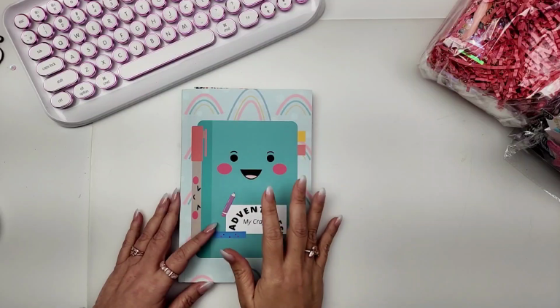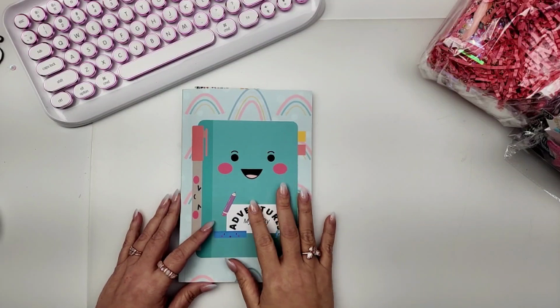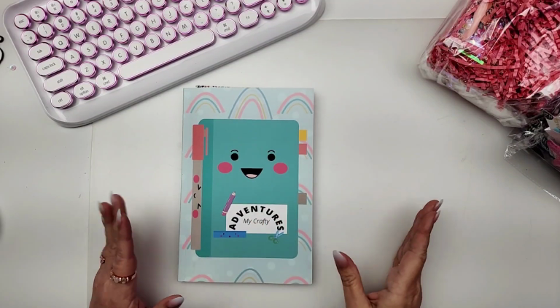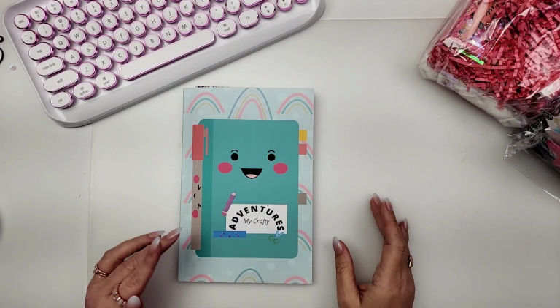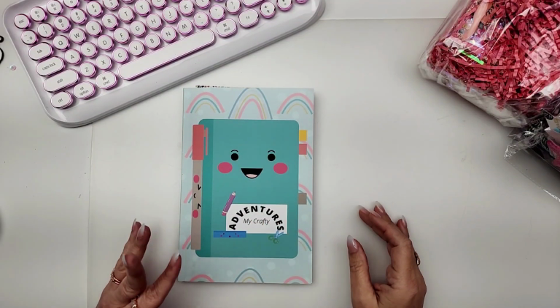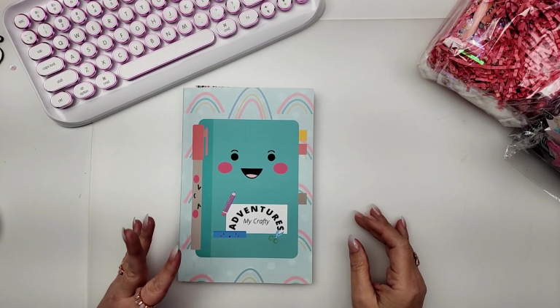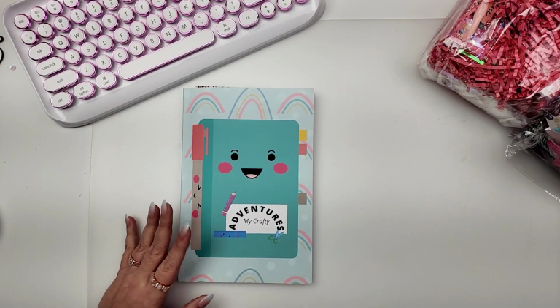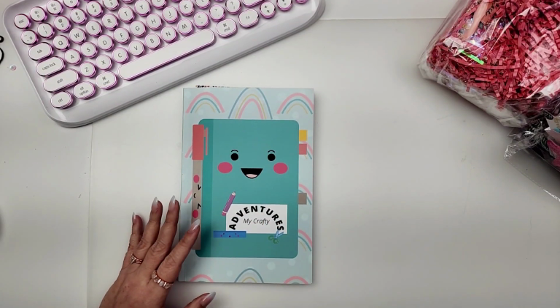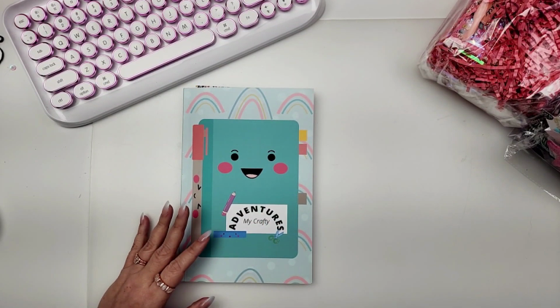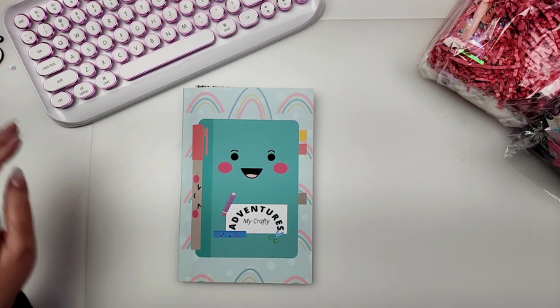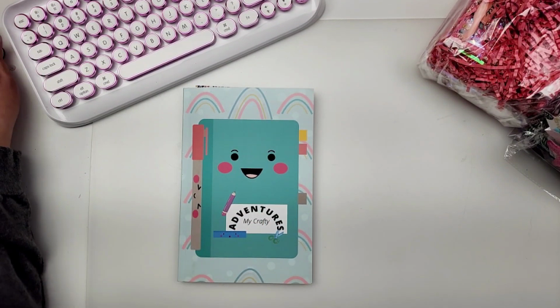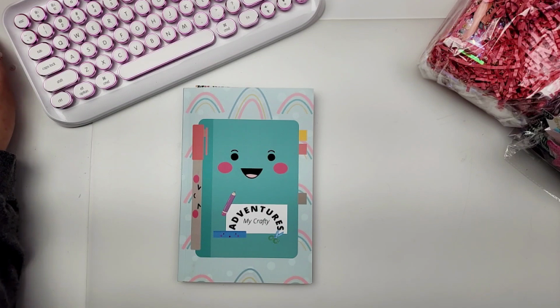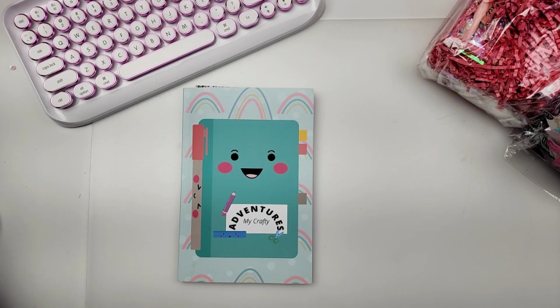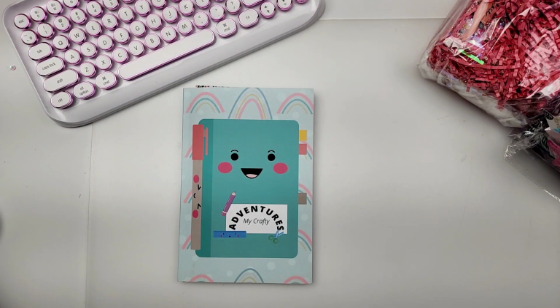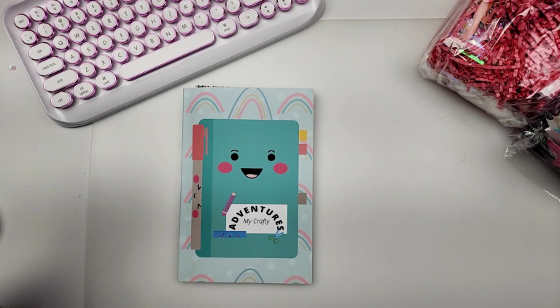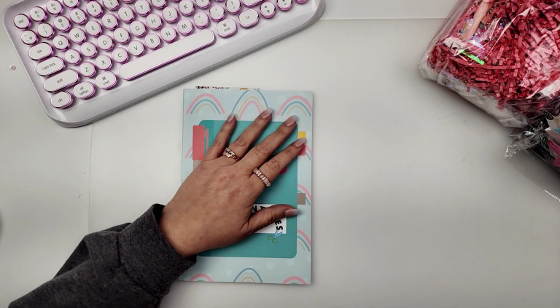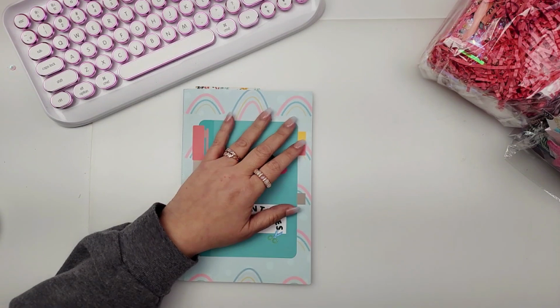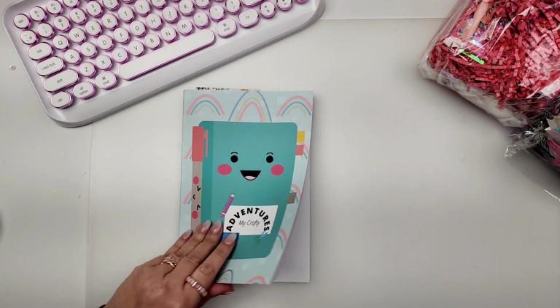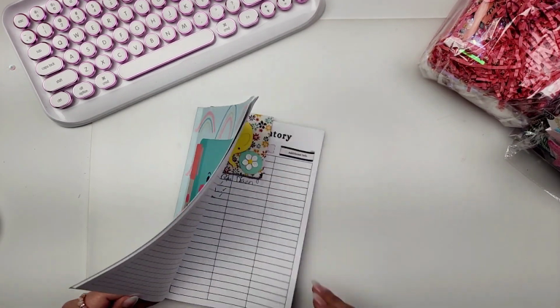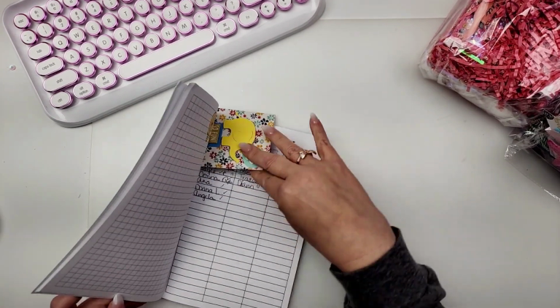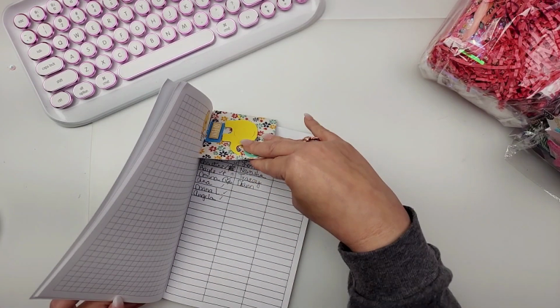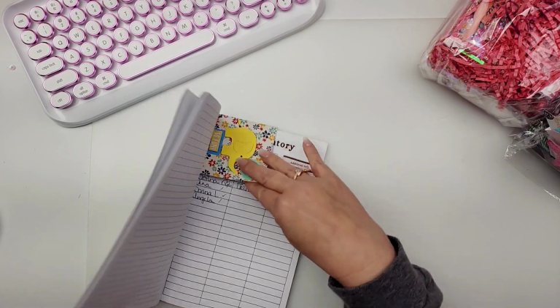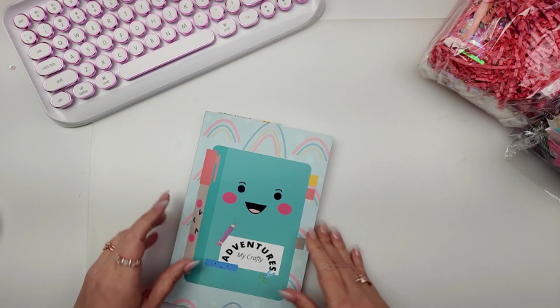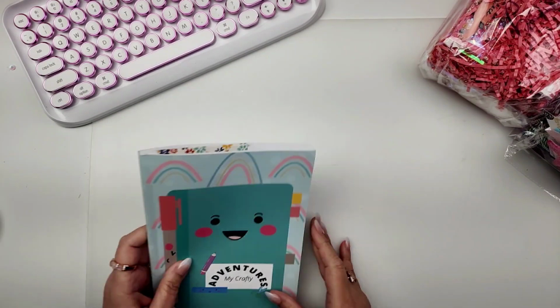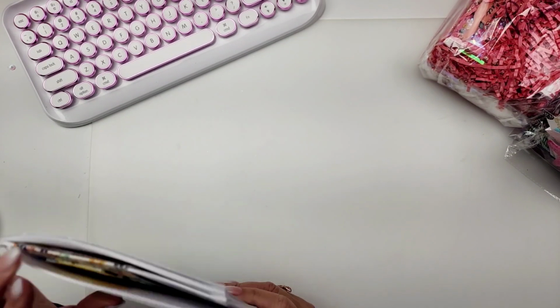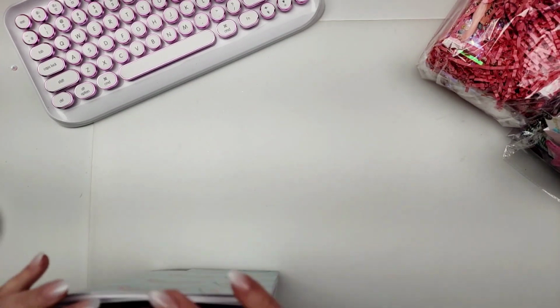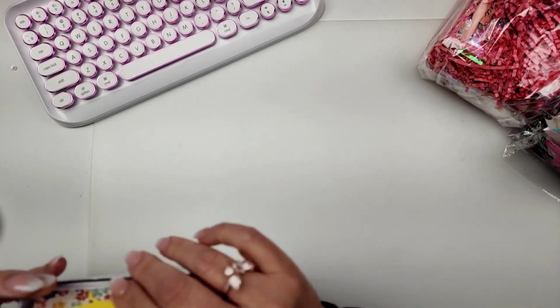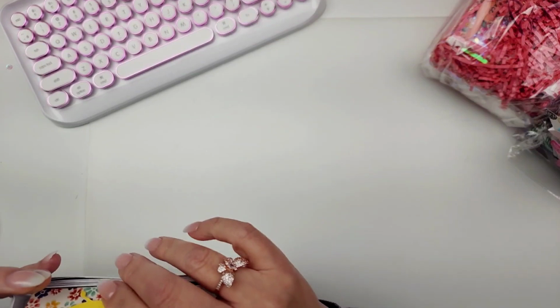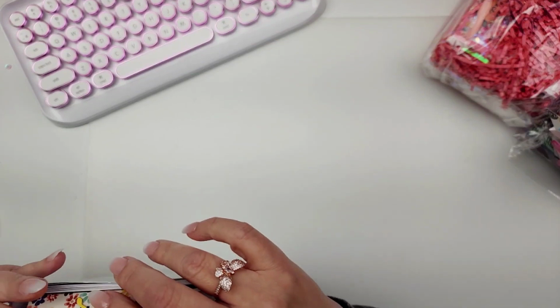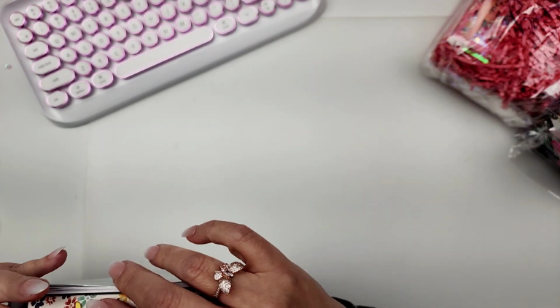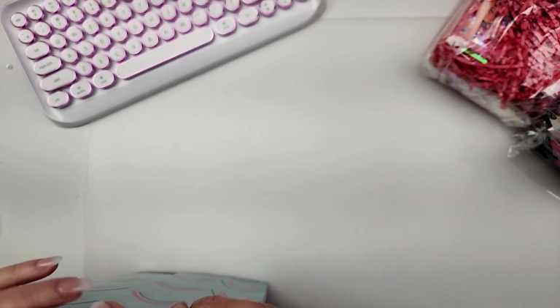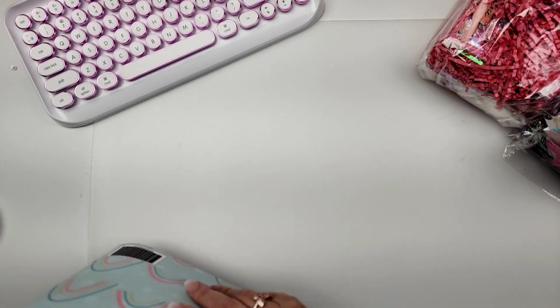Hi guys, welcome to another Hello May reveal video. Today we are featuring Amanda and Liana, and tomorrow we will be featuring Larissa and Lori.